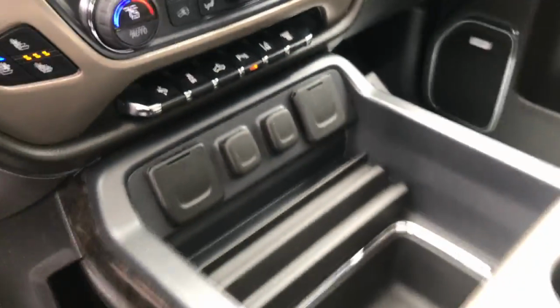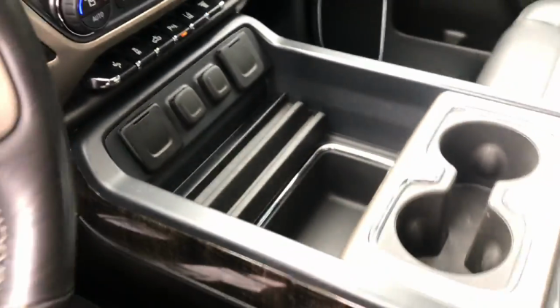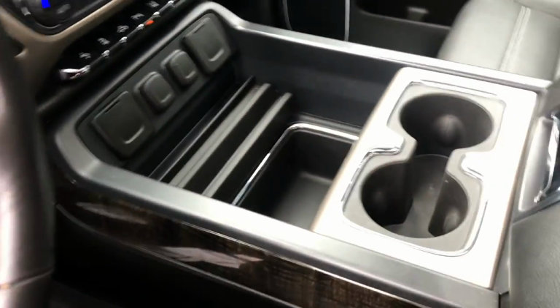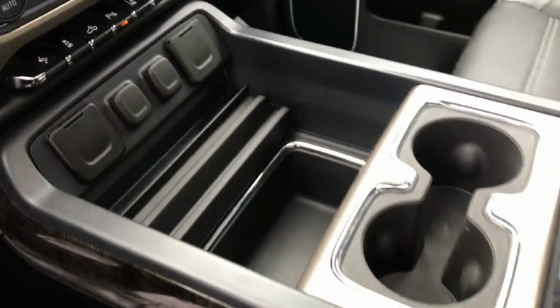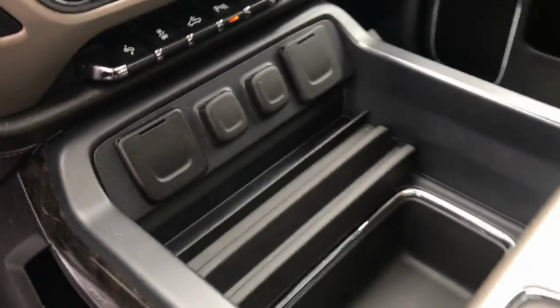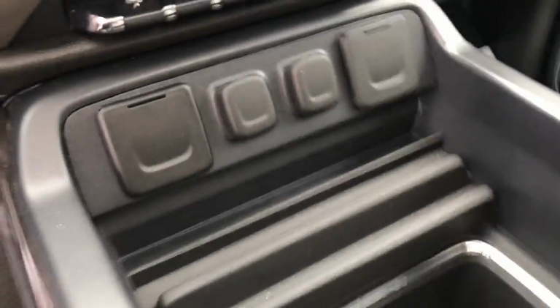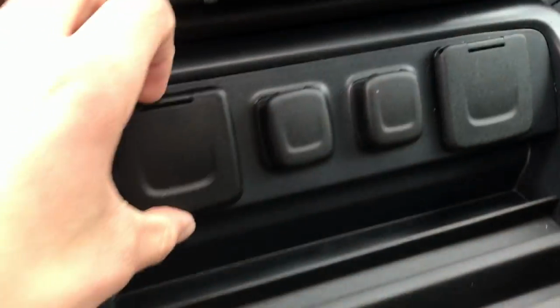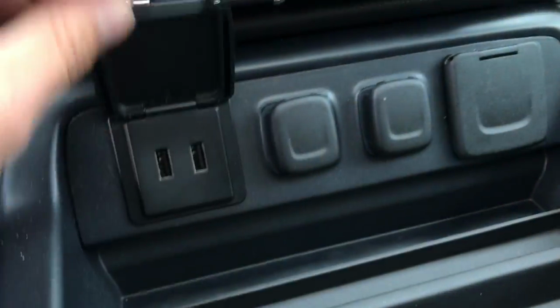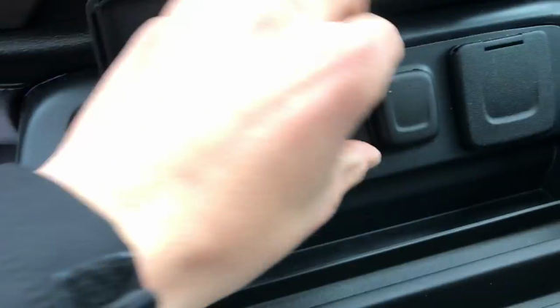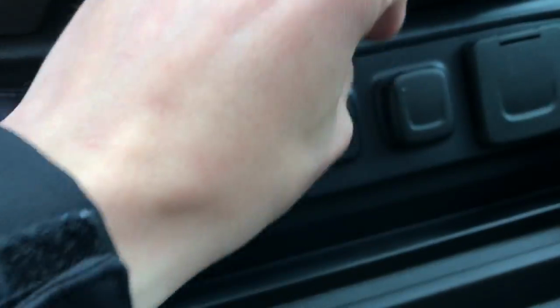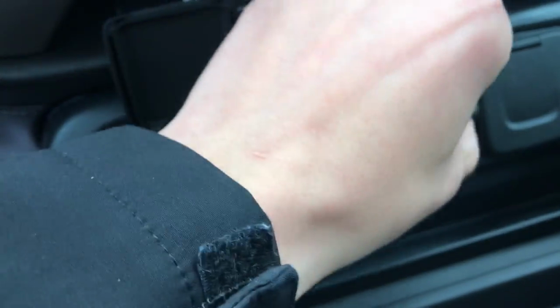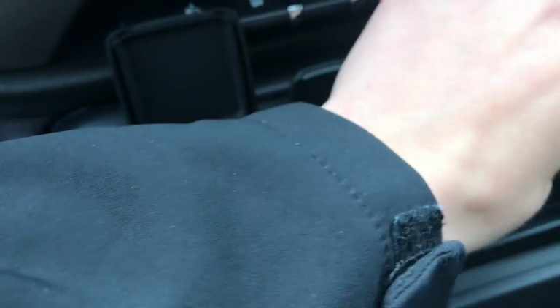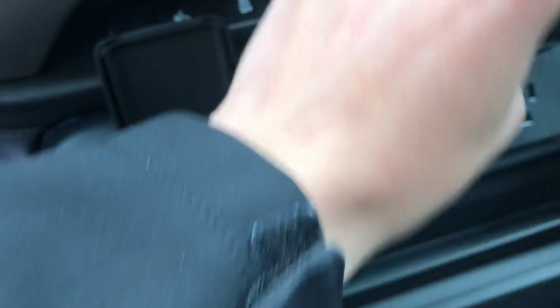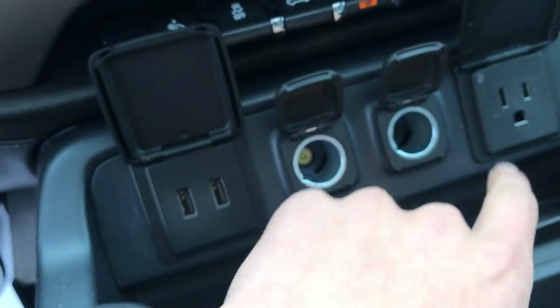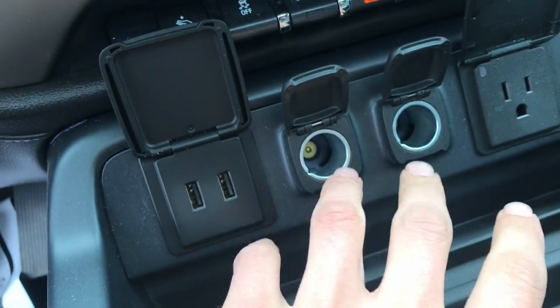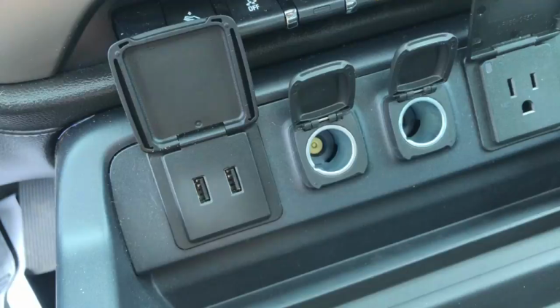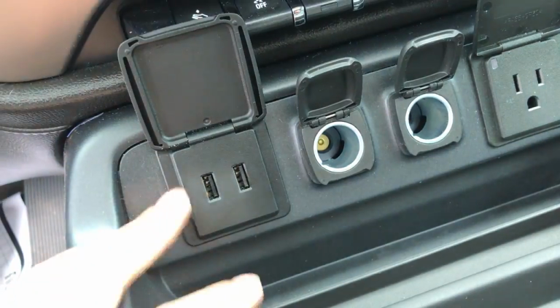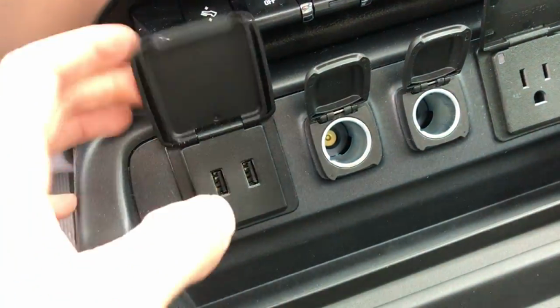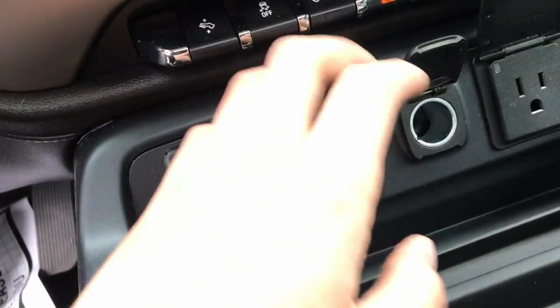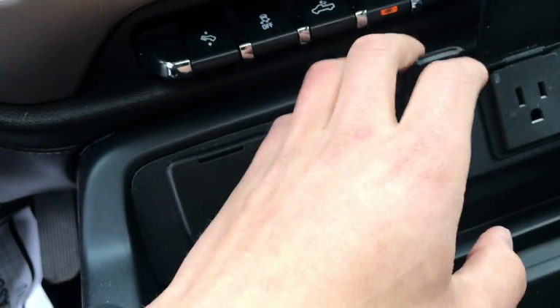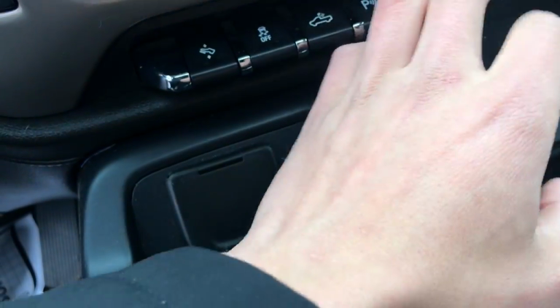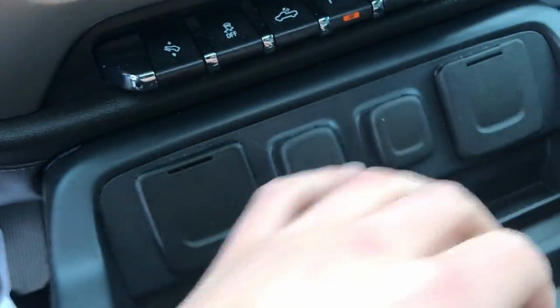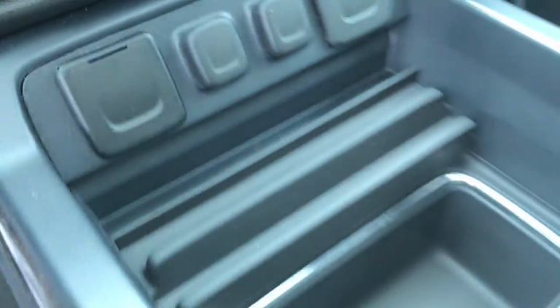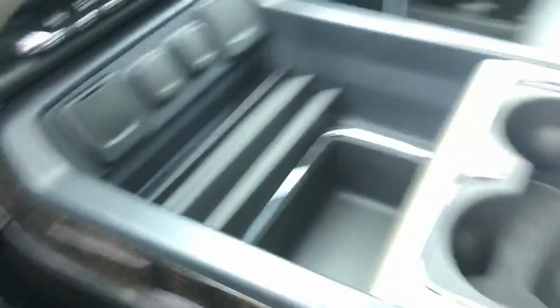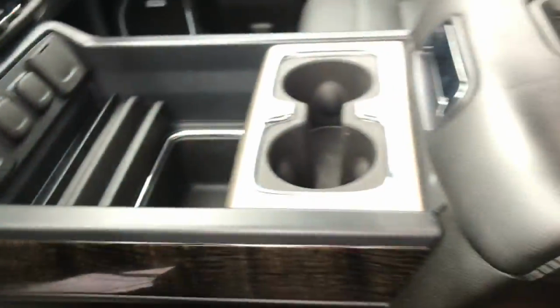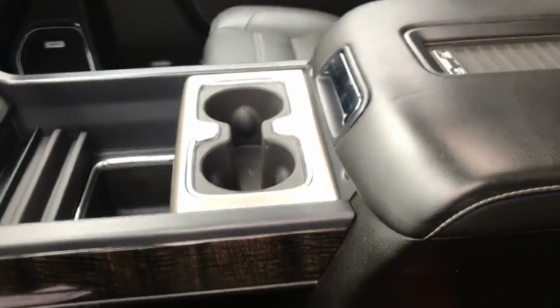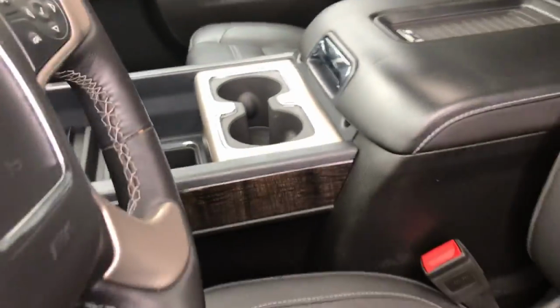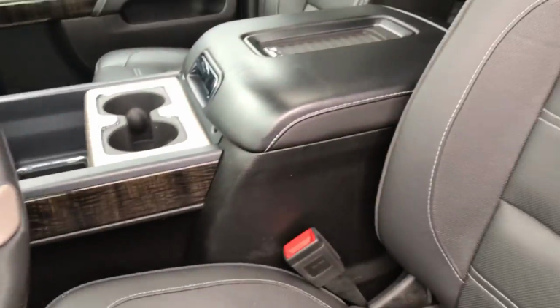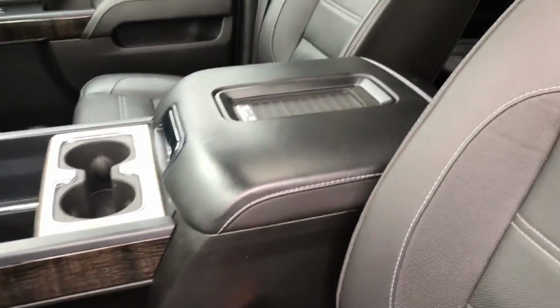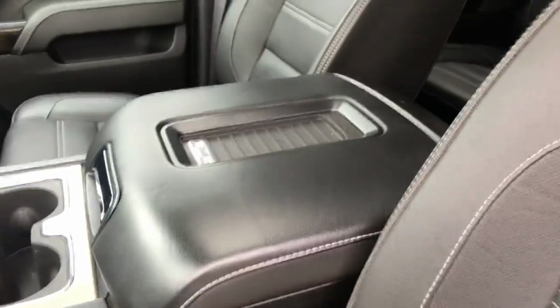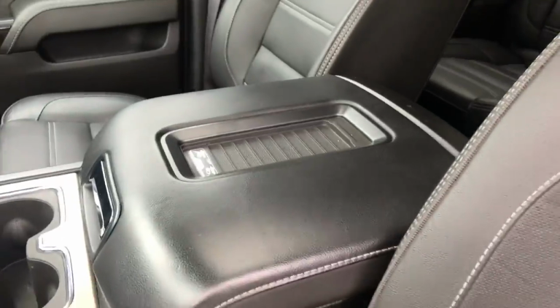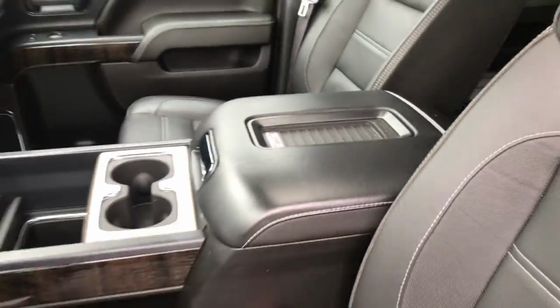Got the full center console in this truck. Got a bunch of power outlets here — a household-style outlet, two cigarette lighters, and two USBs. Some cup holders. You've also got a wireless charging pad there.